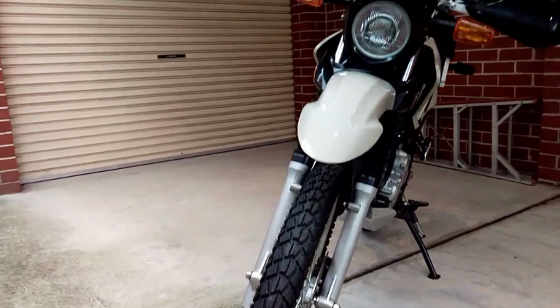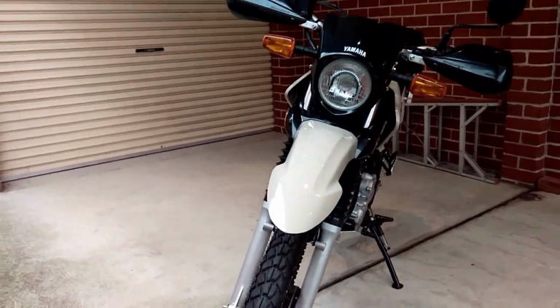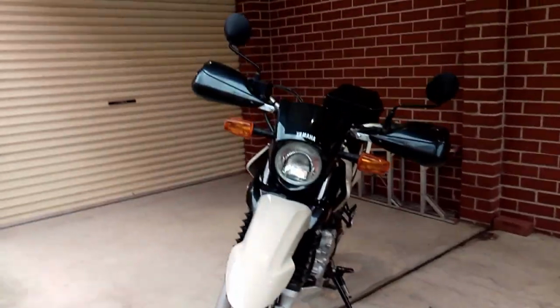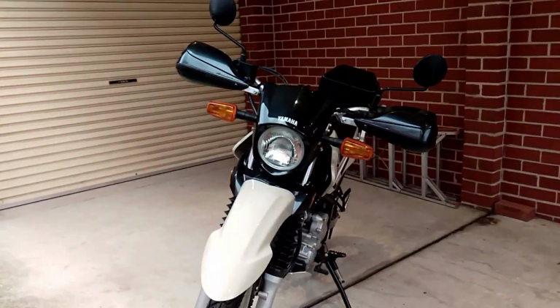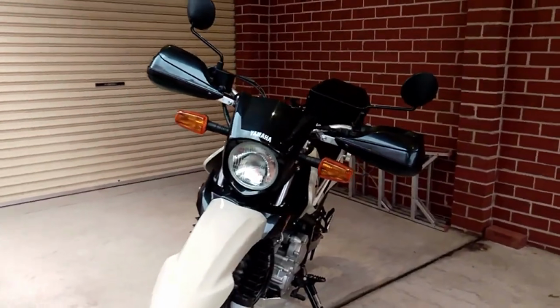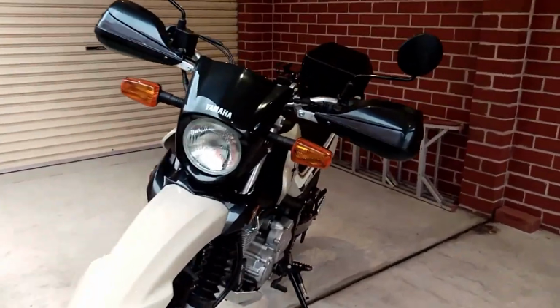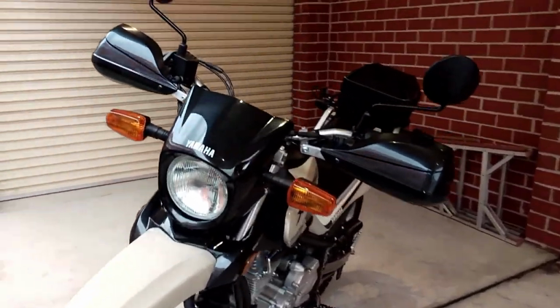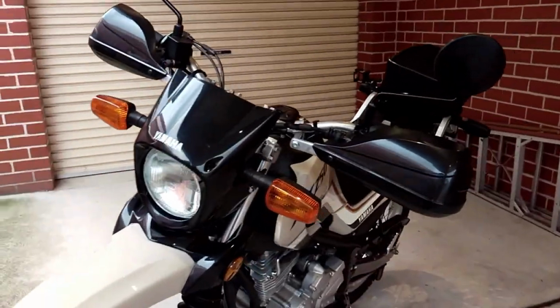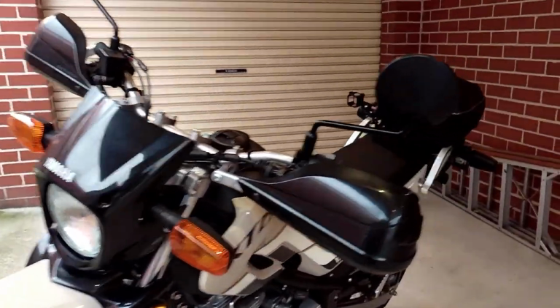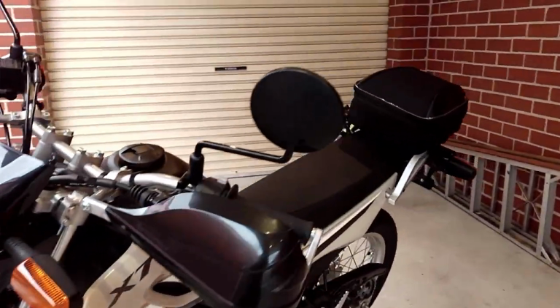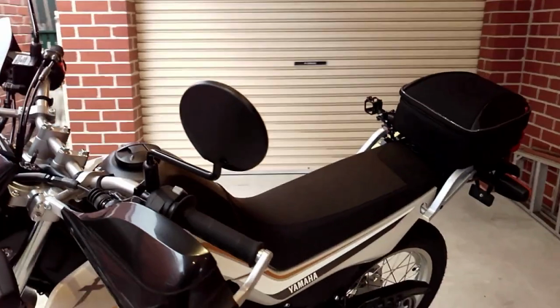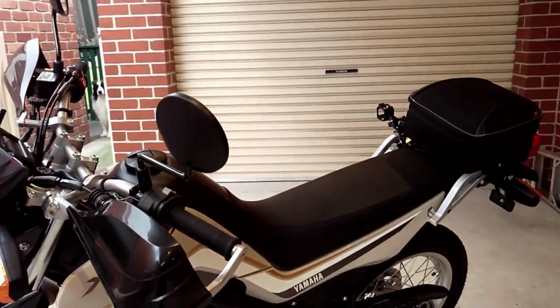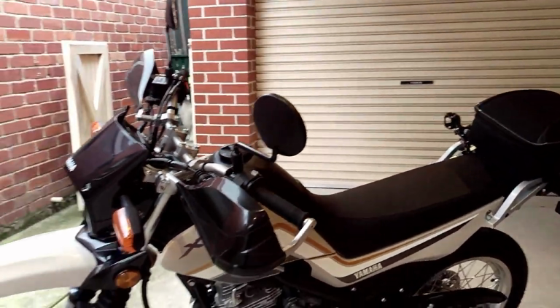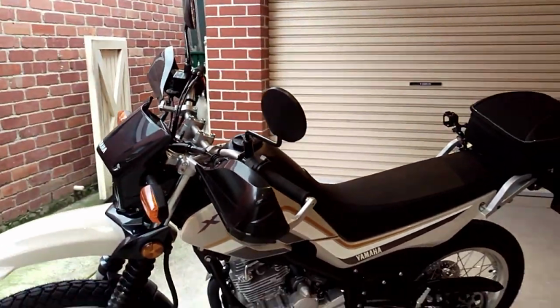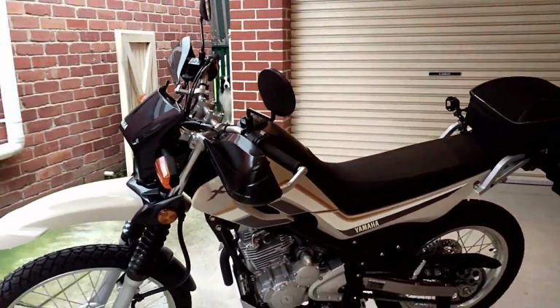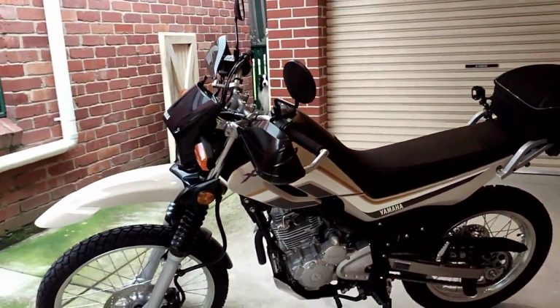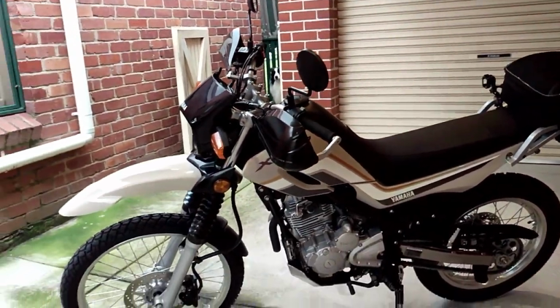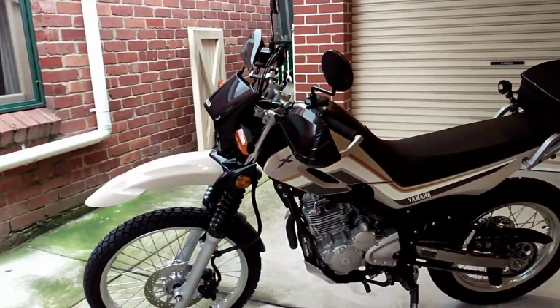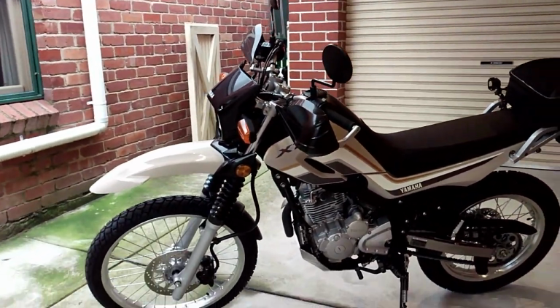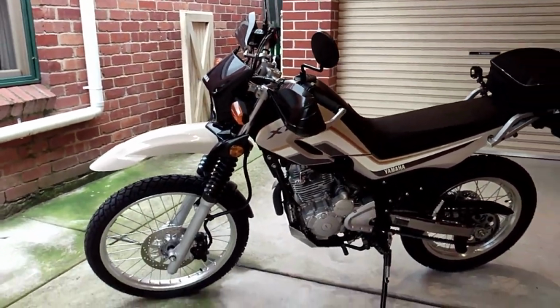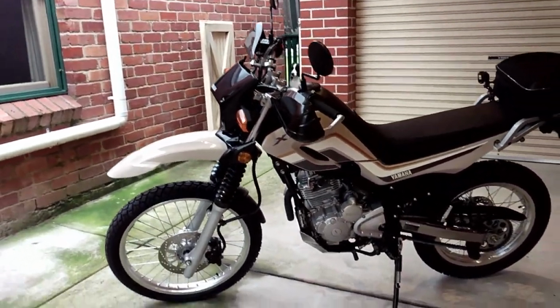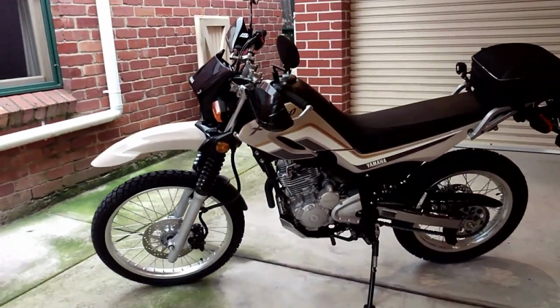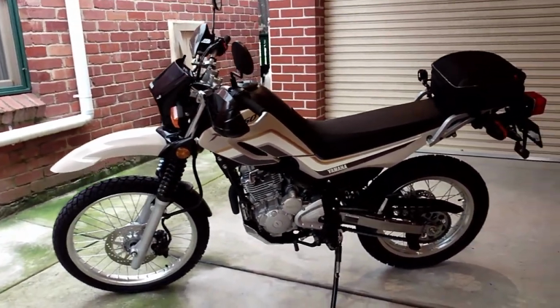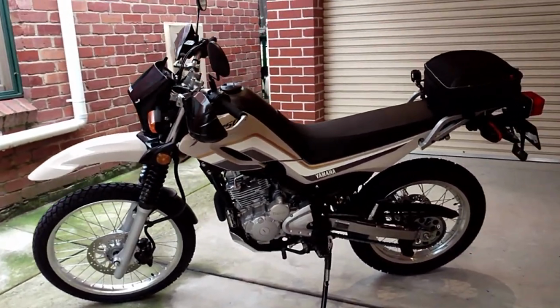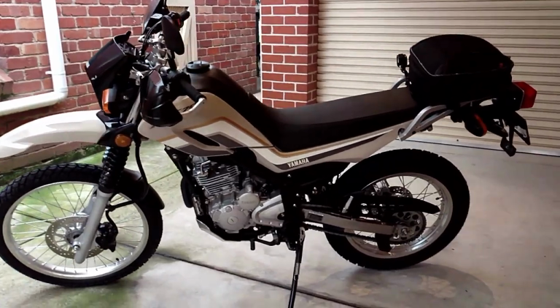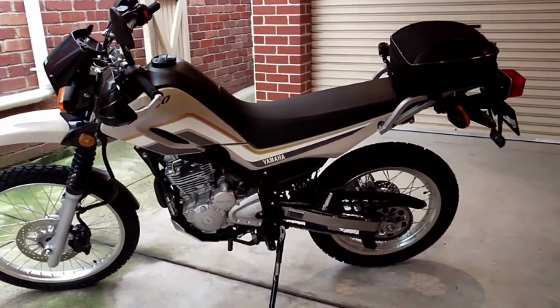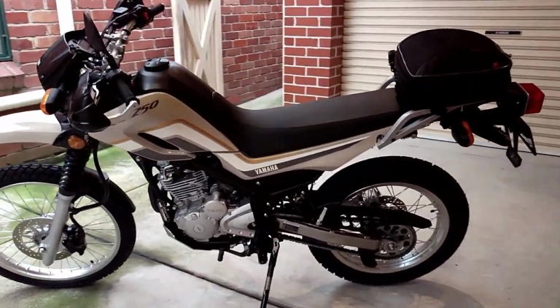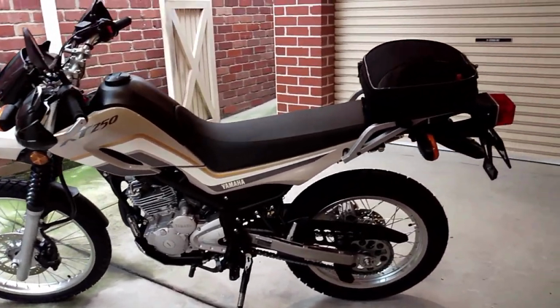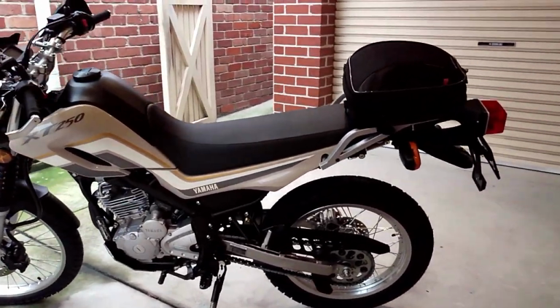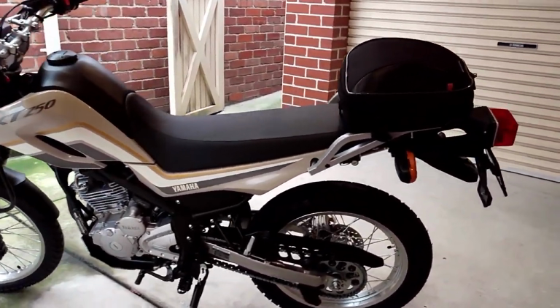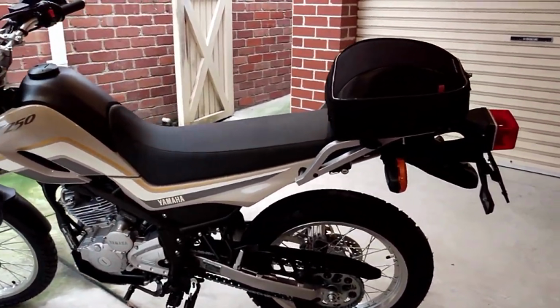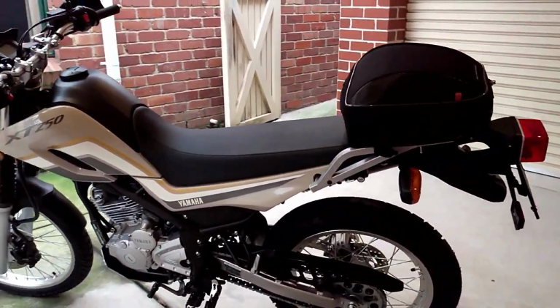The rear brake is okay, but the pedal is so small you sometimes either miss it or slip off it altogether. Having said that, you soon get used to the brakes and the way they operate and they are perfectly fine.